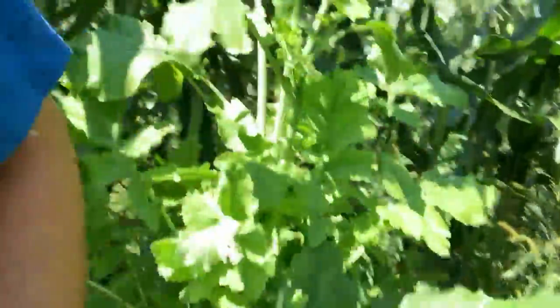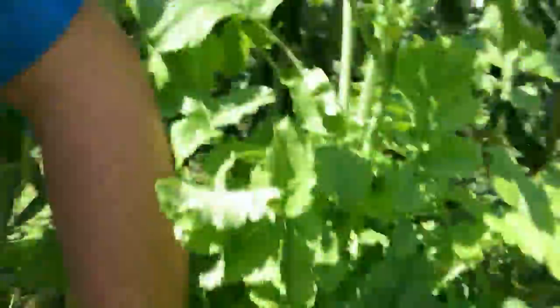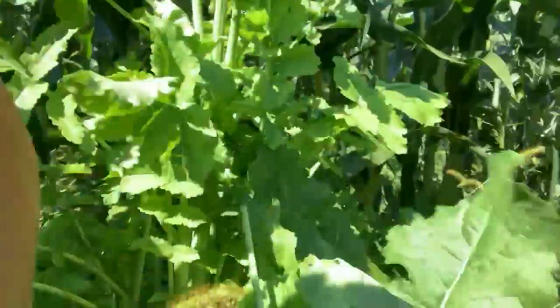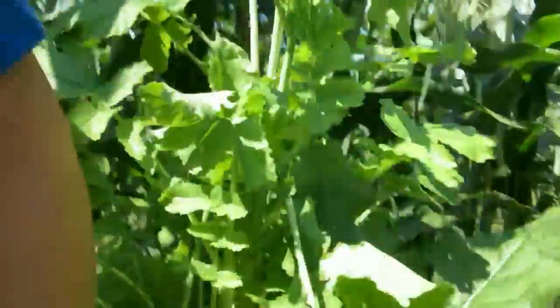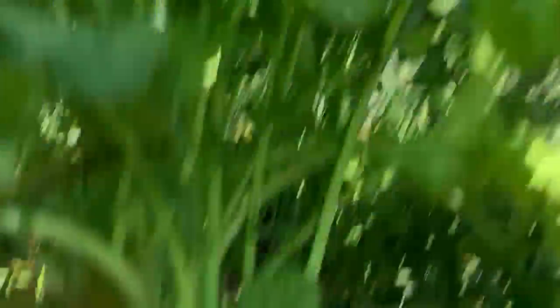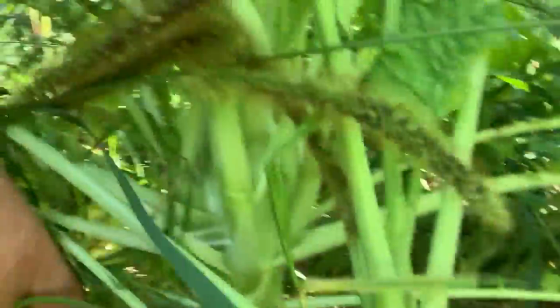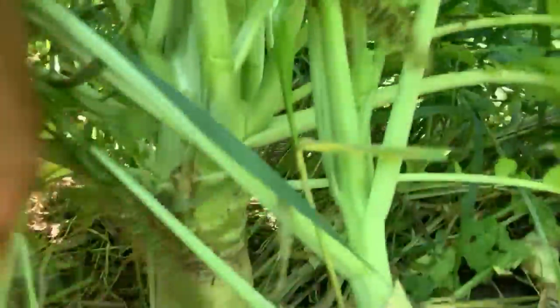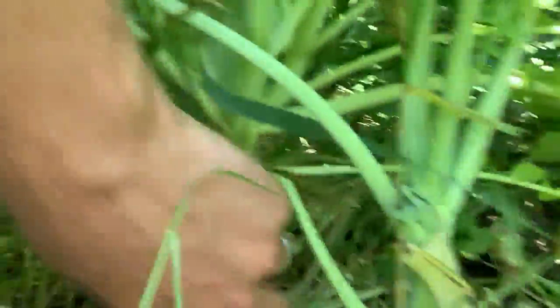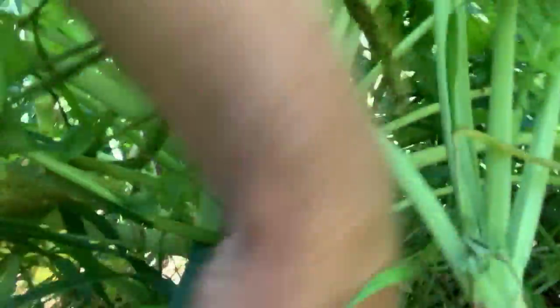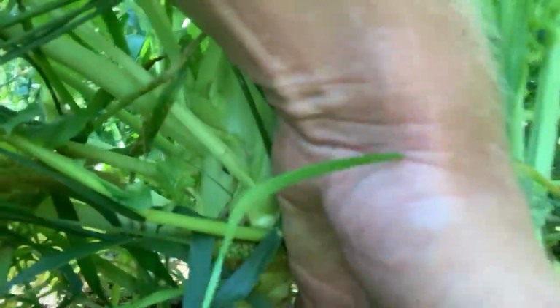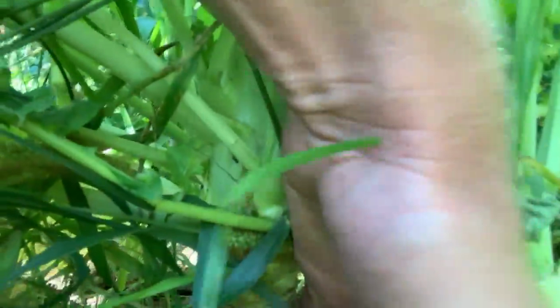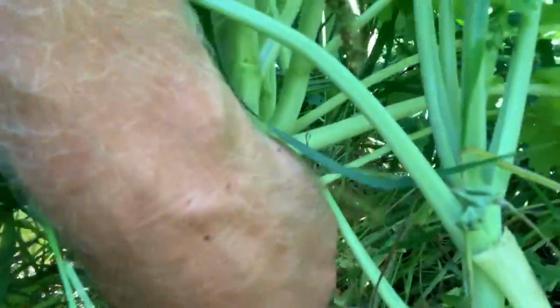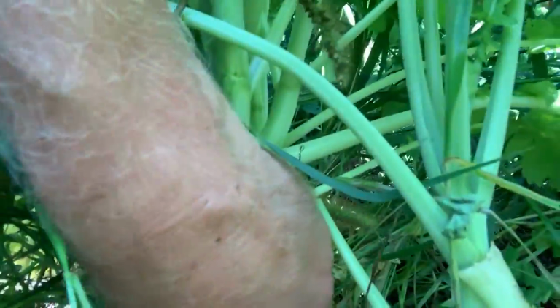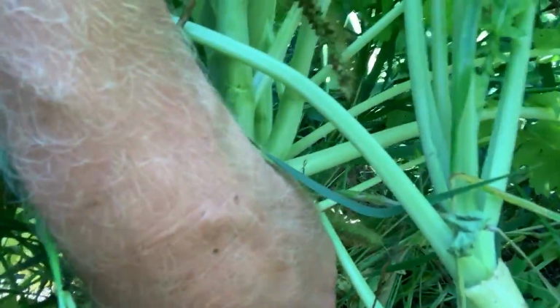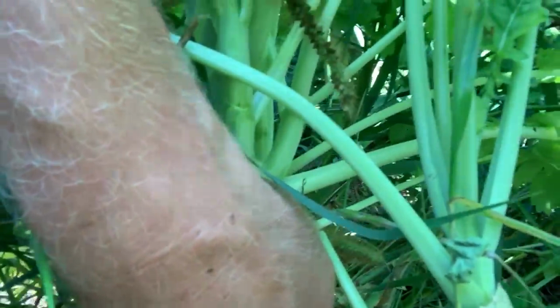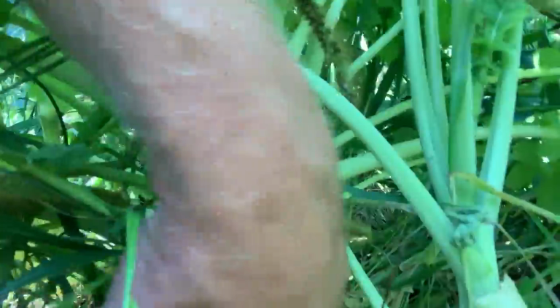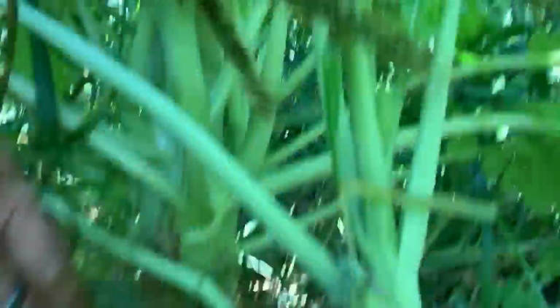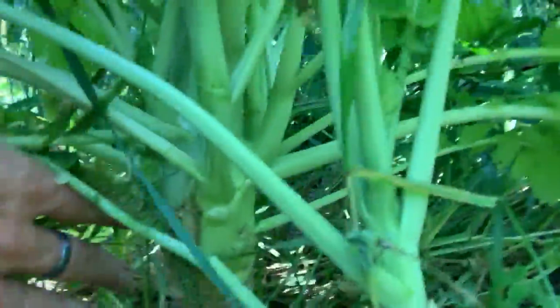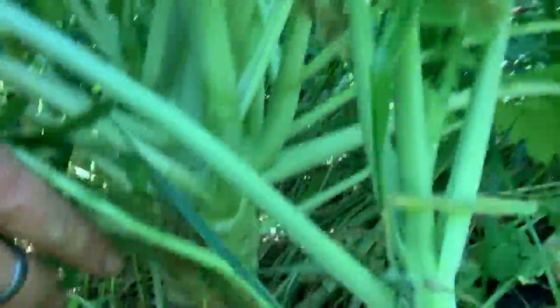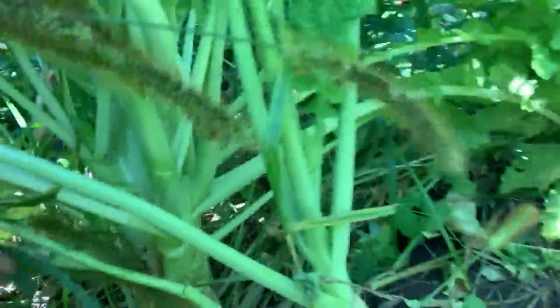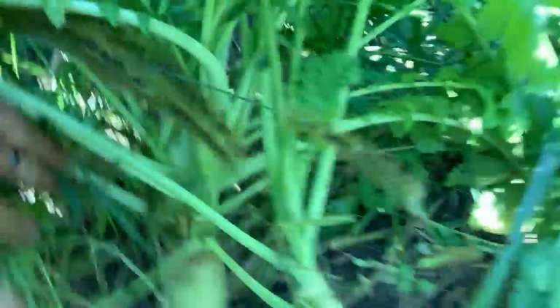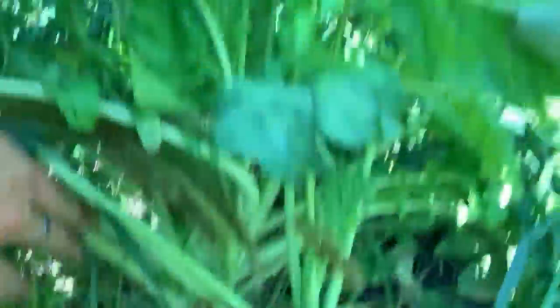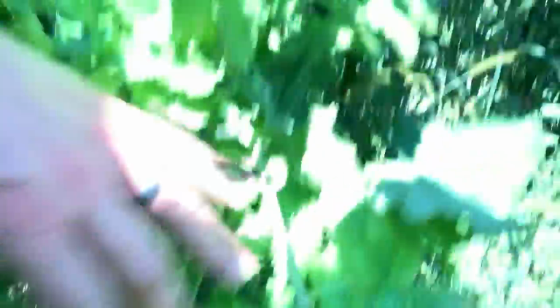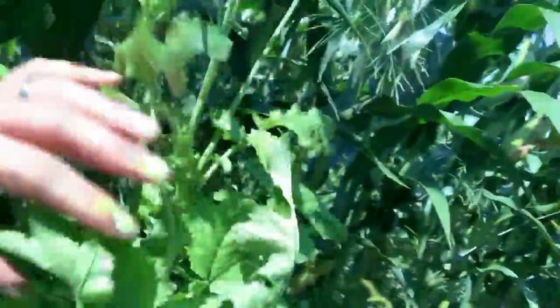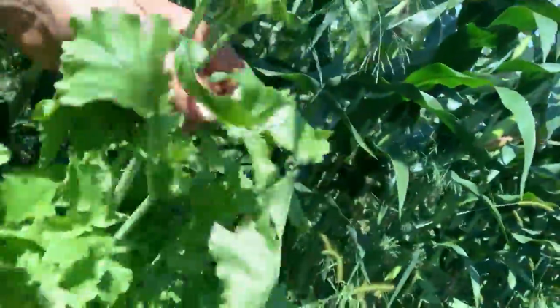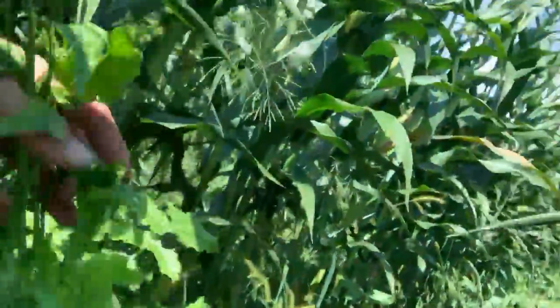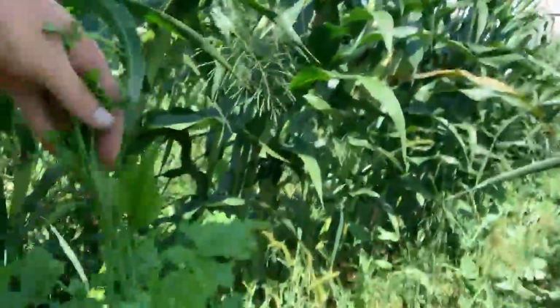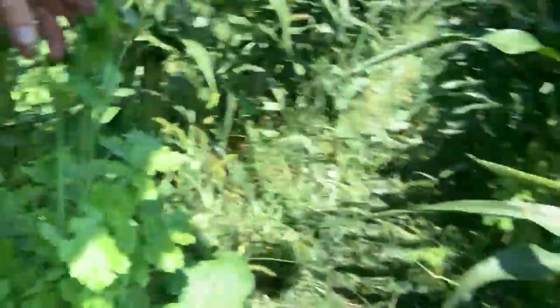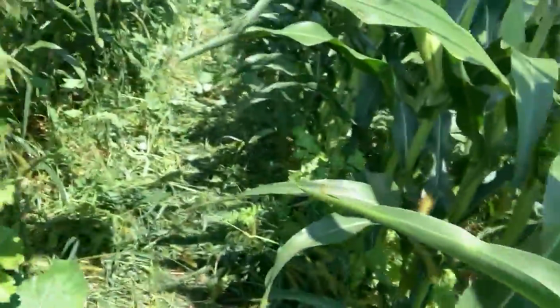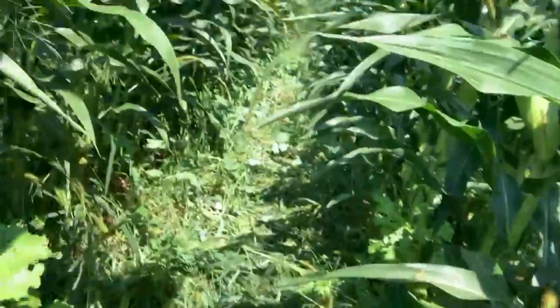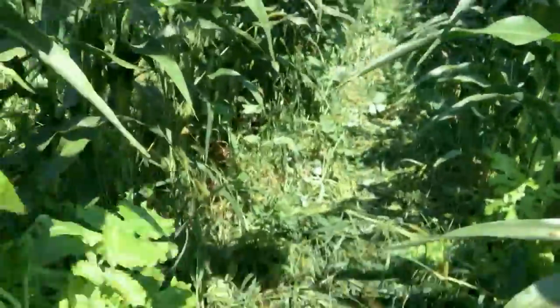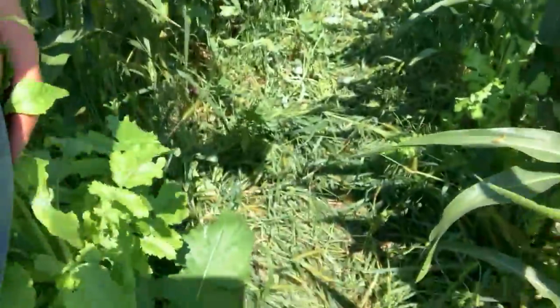This is a heck of a radish — look at this guy. That's golf ball size approaching baseball size, and it's up to my waist. A tremendous amount of biomass in here.